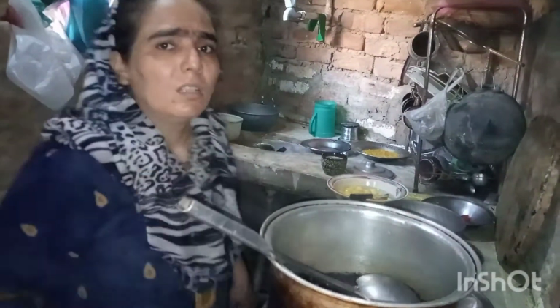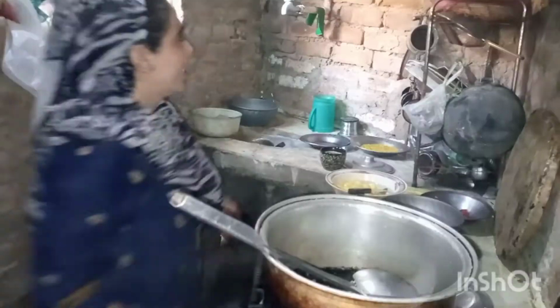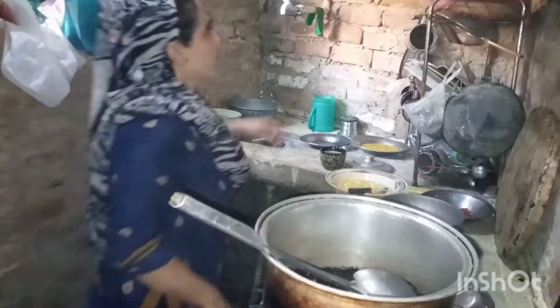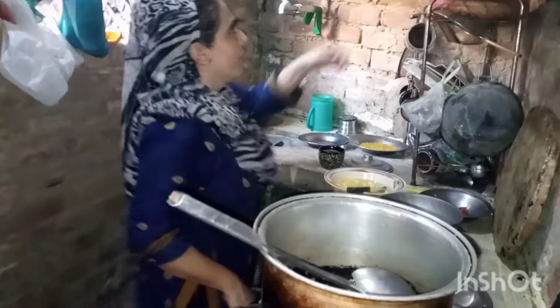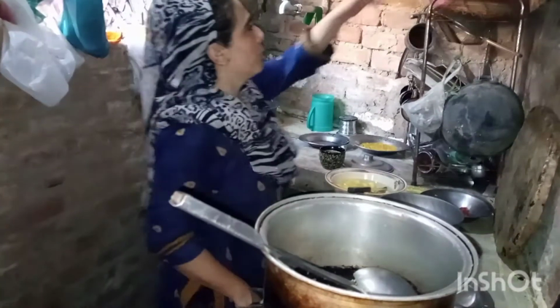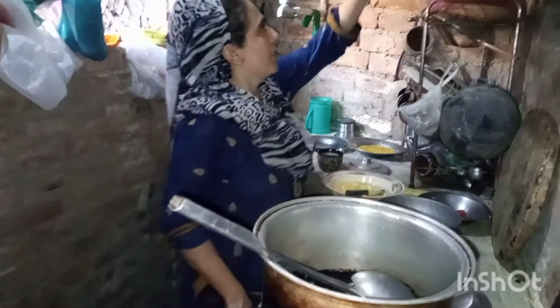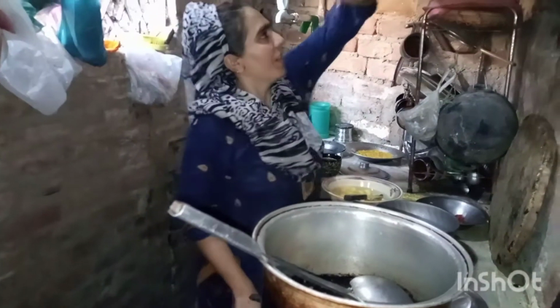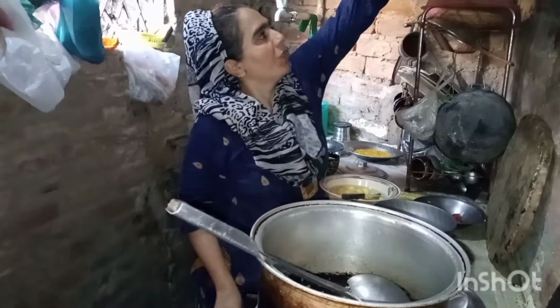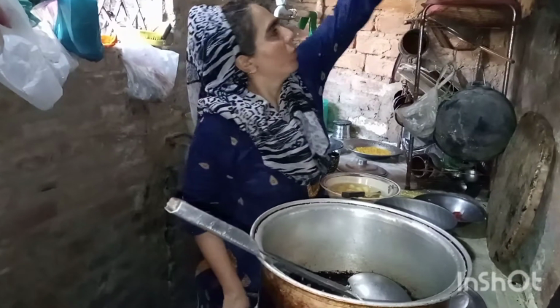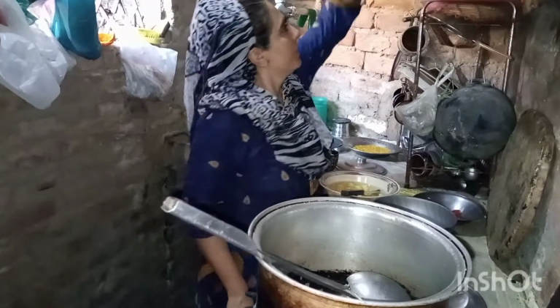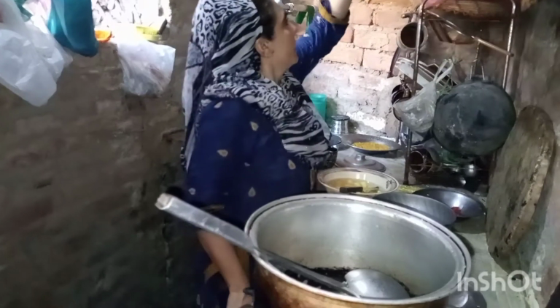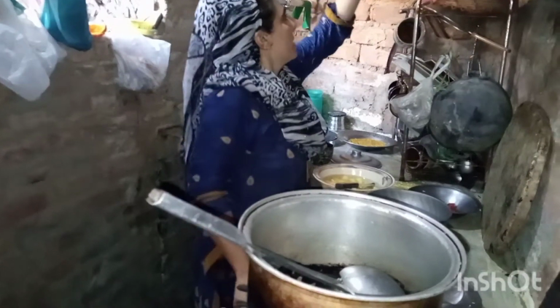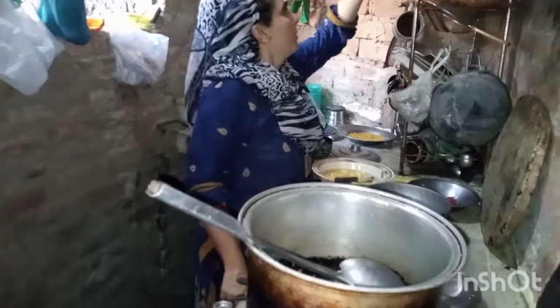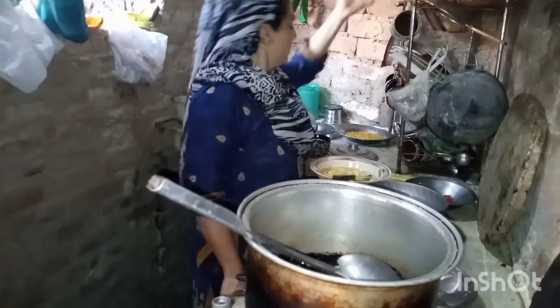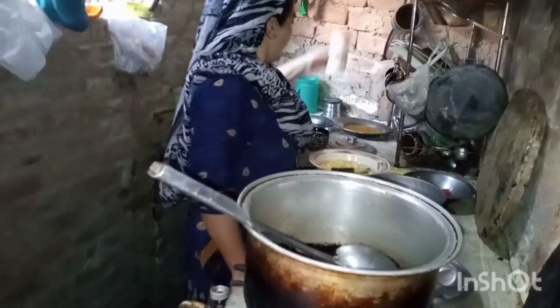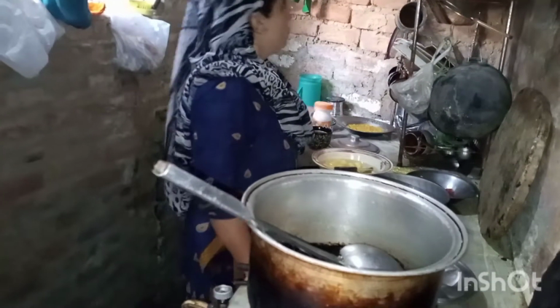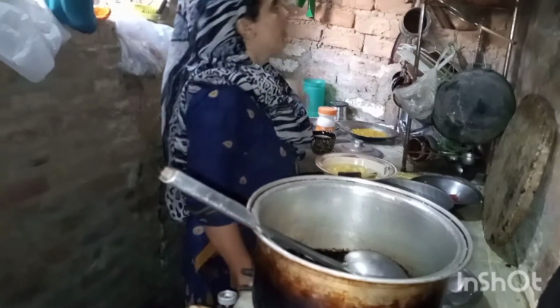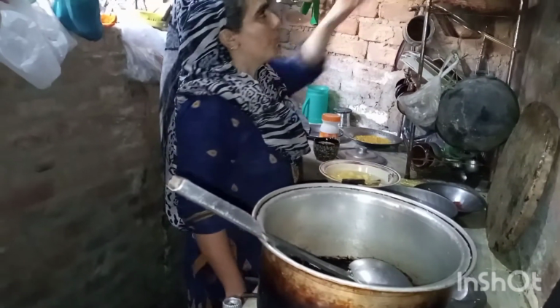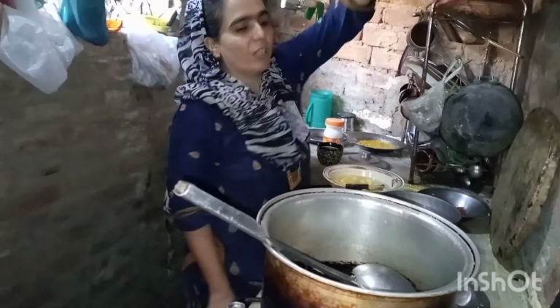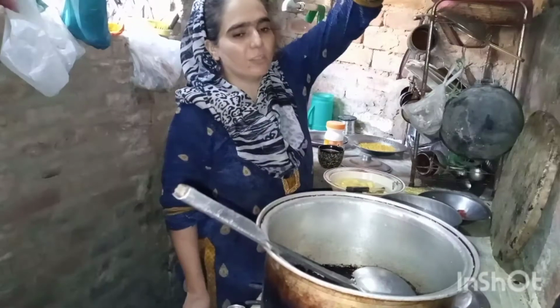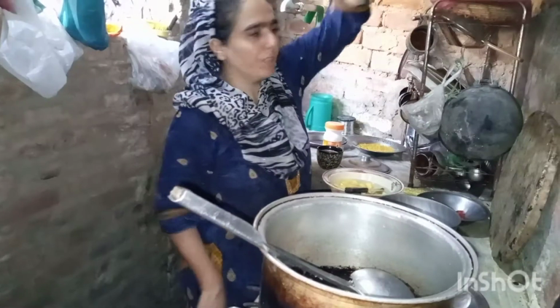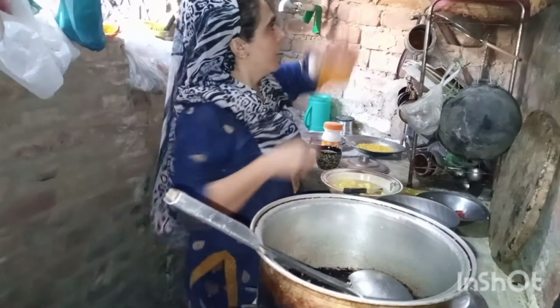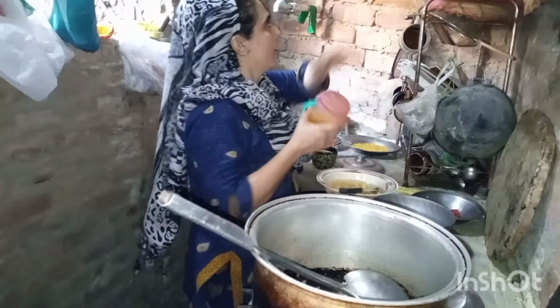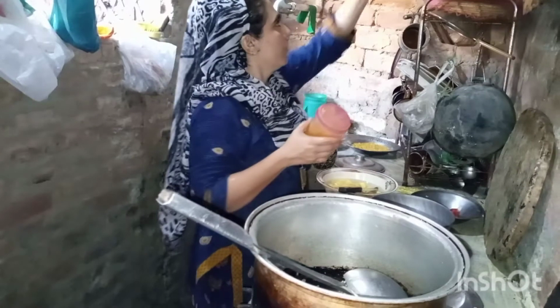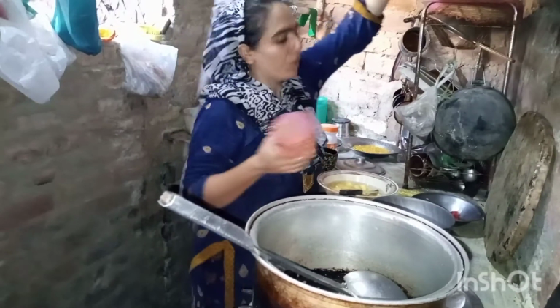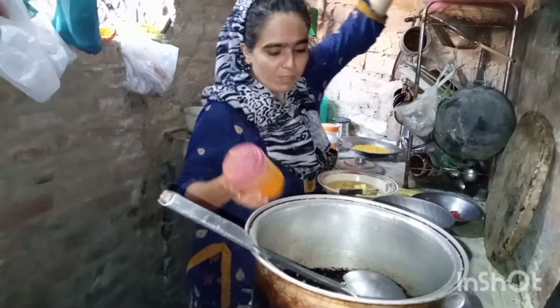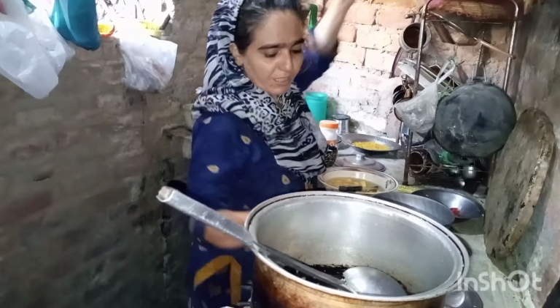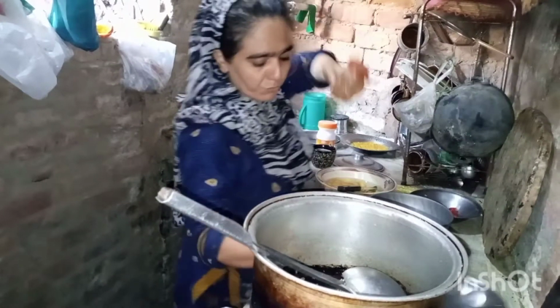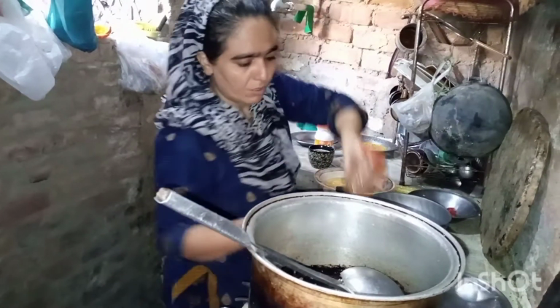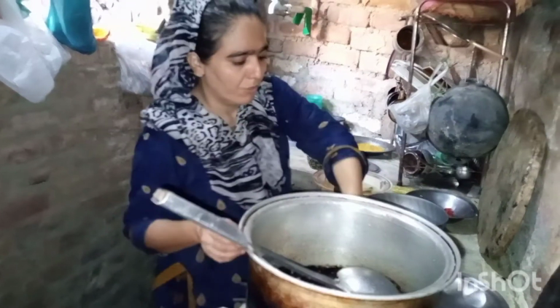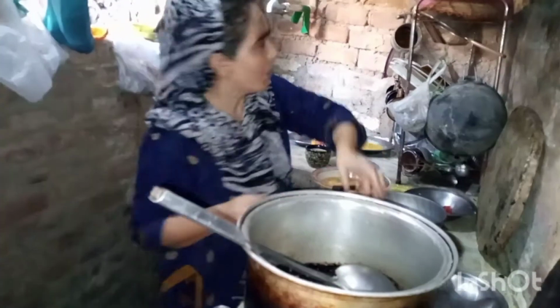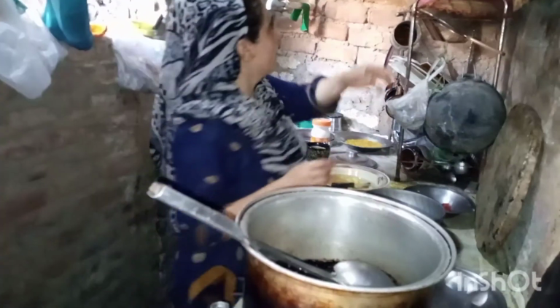Hello guys, welcome to the channel Sahara Cooking in the World. How are you? I am happy with all of you today.